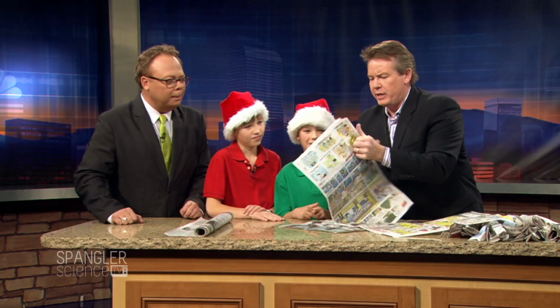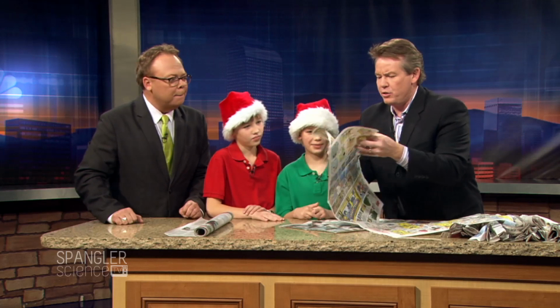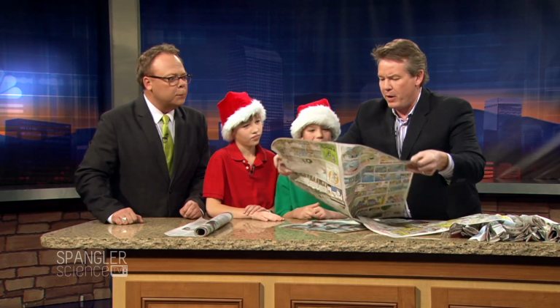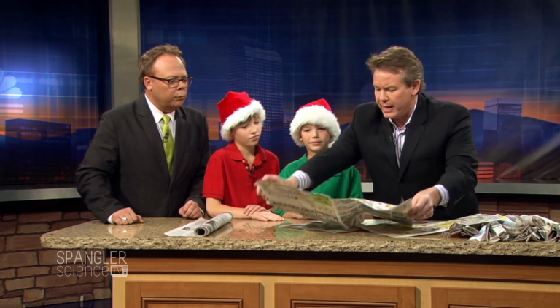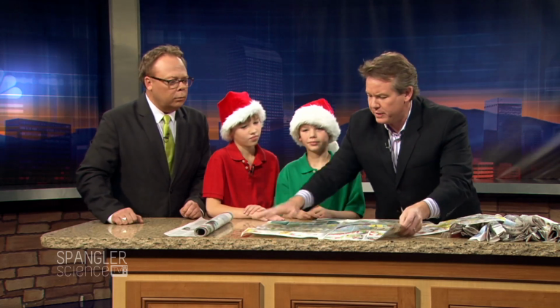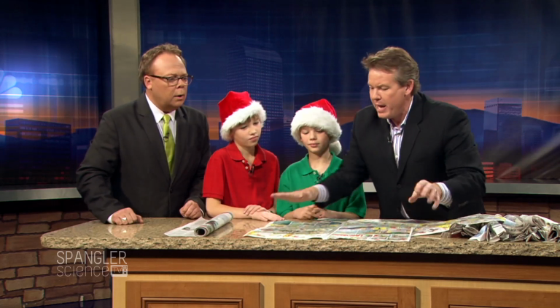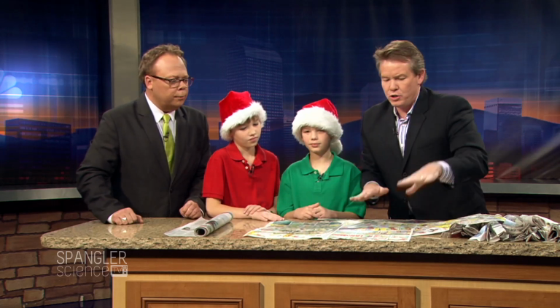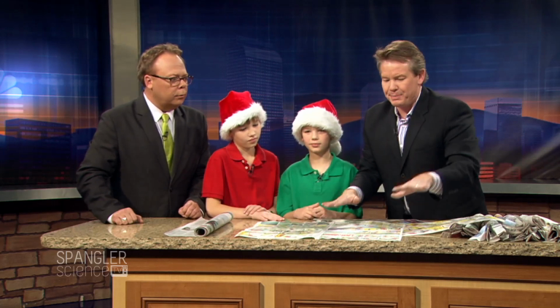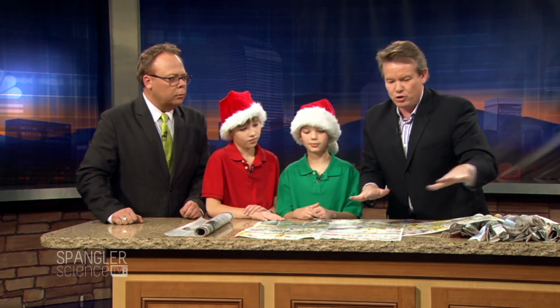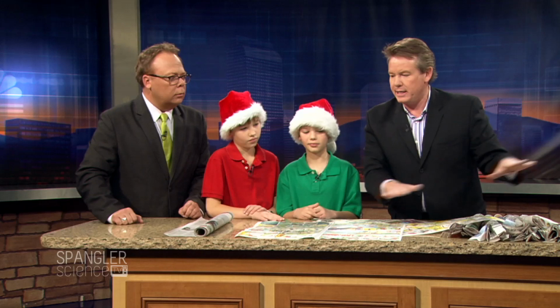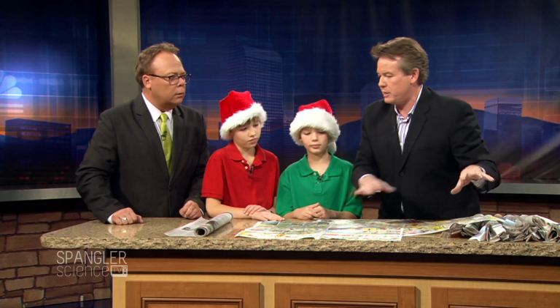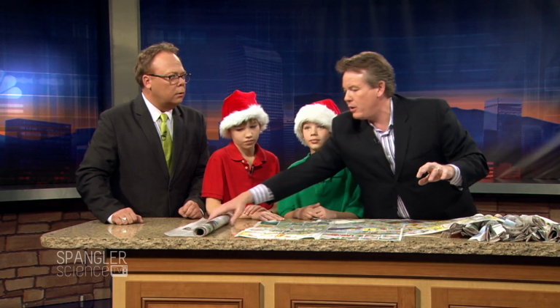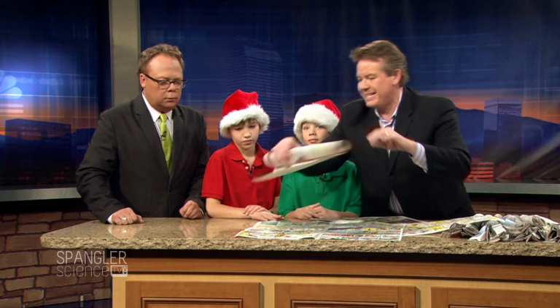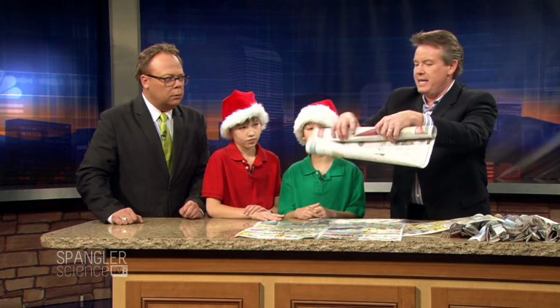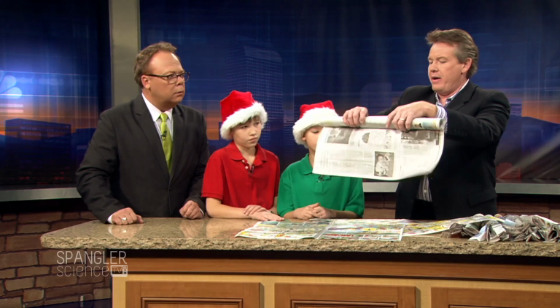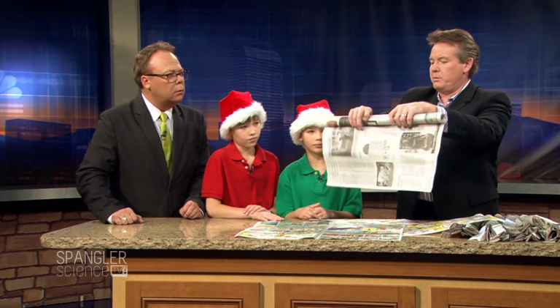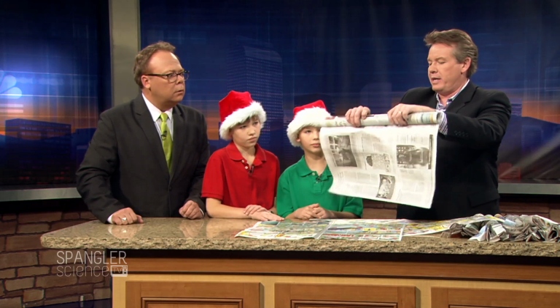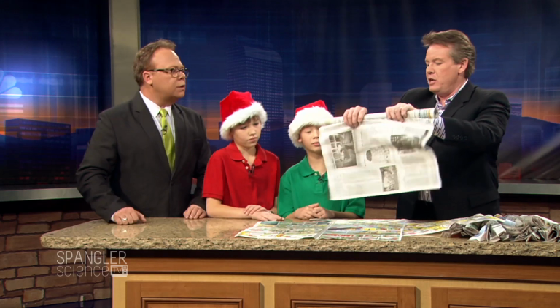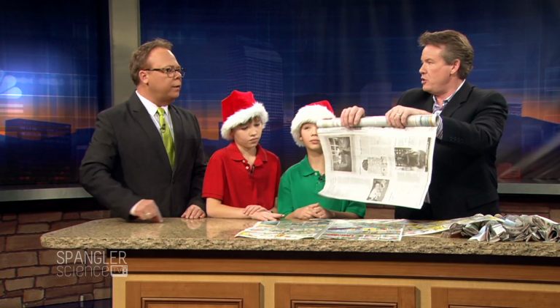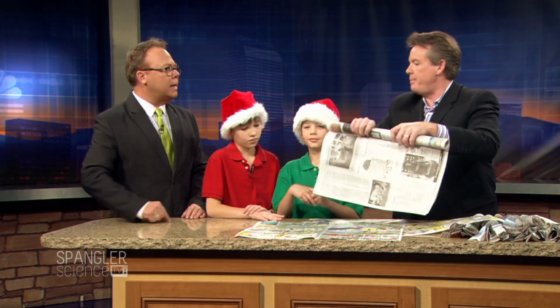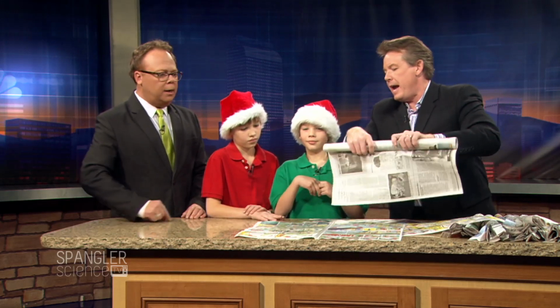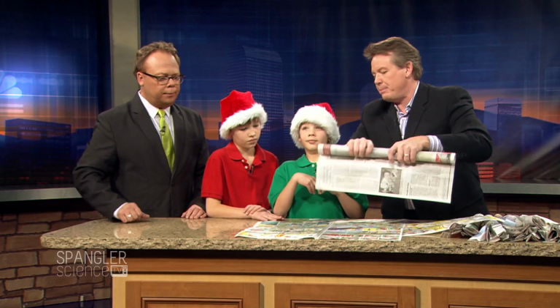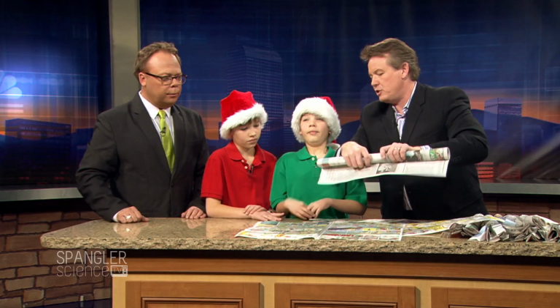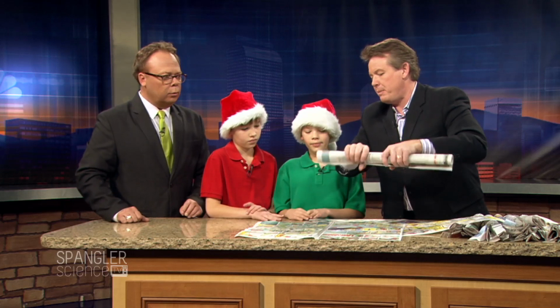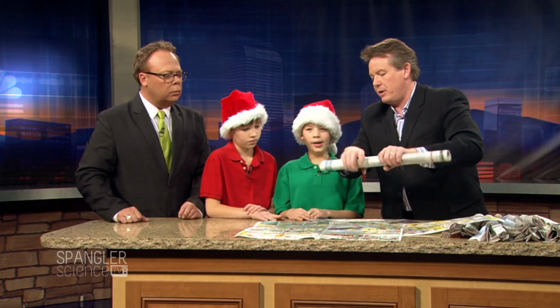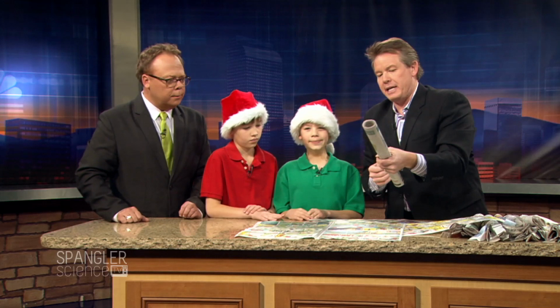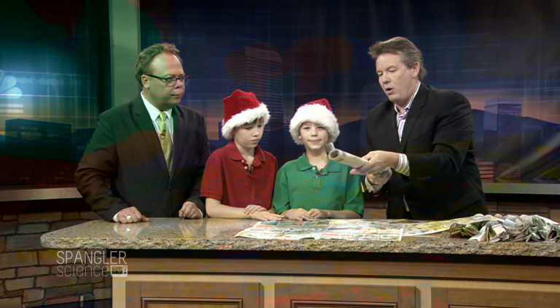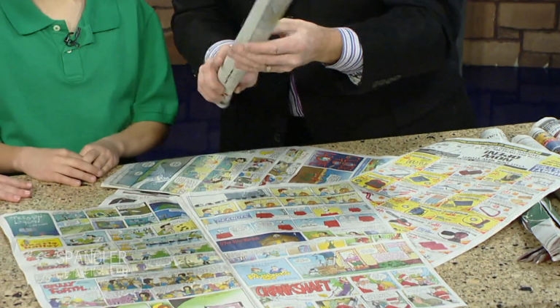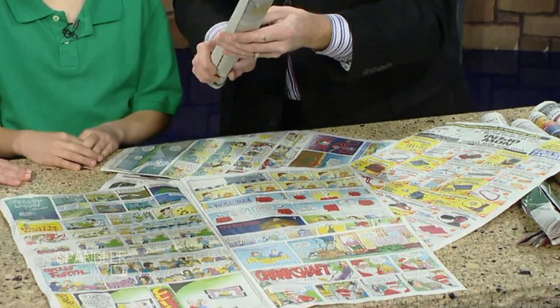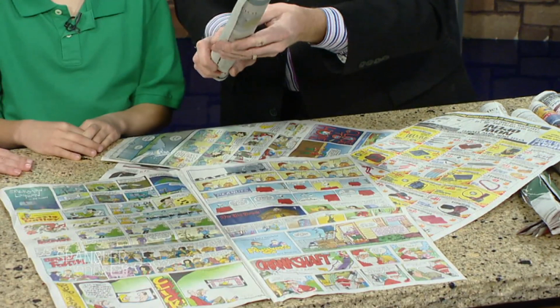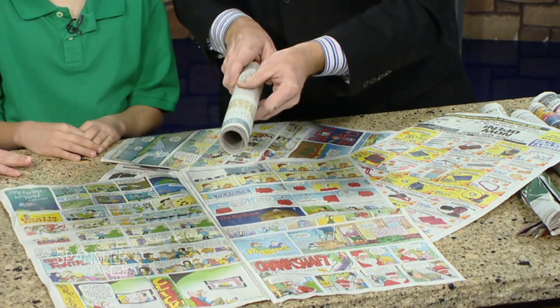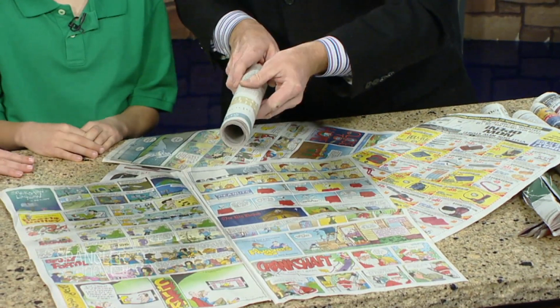You're going to take the newspaper and lay it out on the table. I want you to tape 10 sheets together — it's going to be really long. See how I hooked them together like this? Just use scotch tape. You tape them together like this, and now this is the roll that you have.